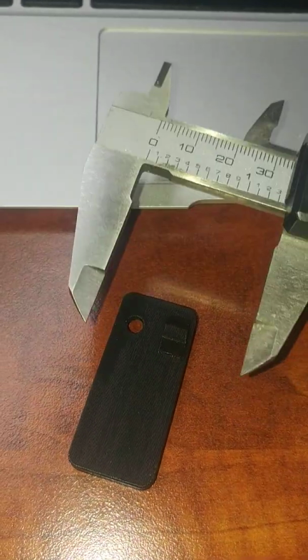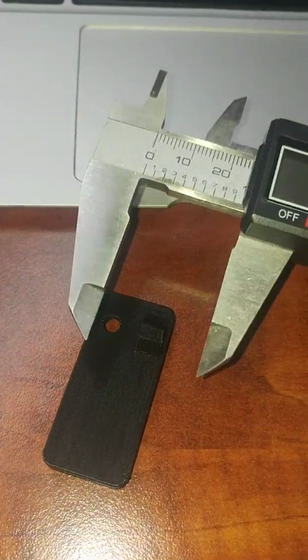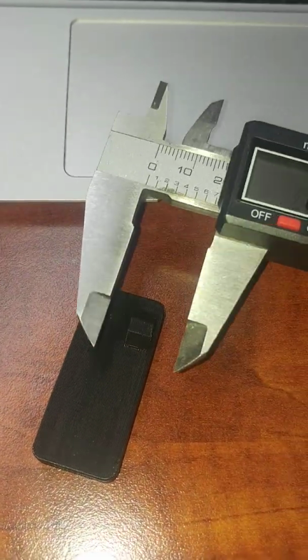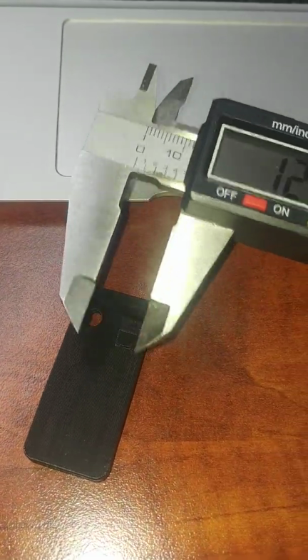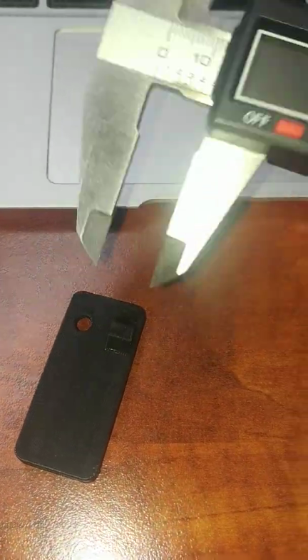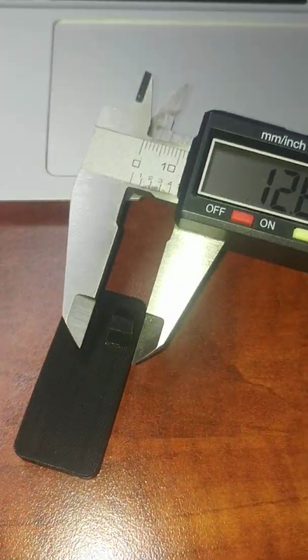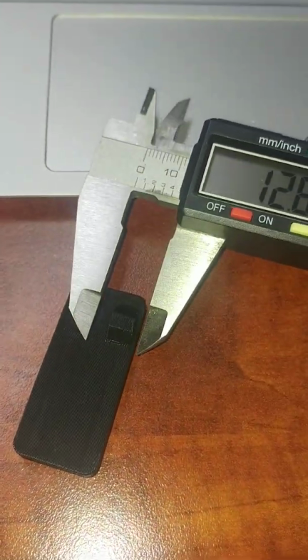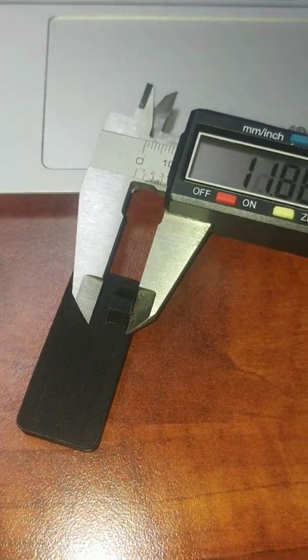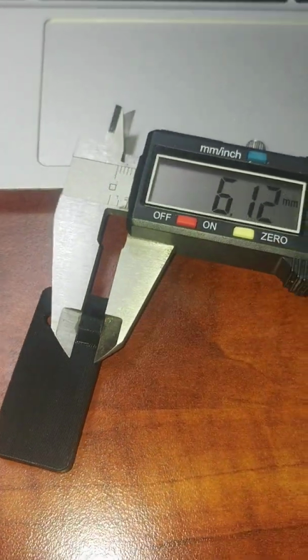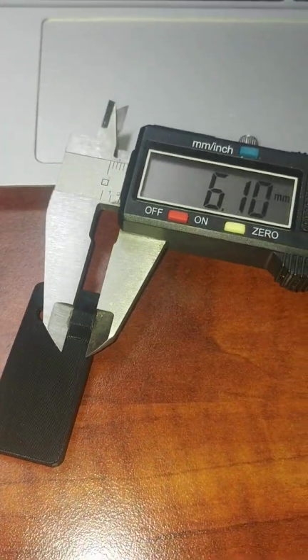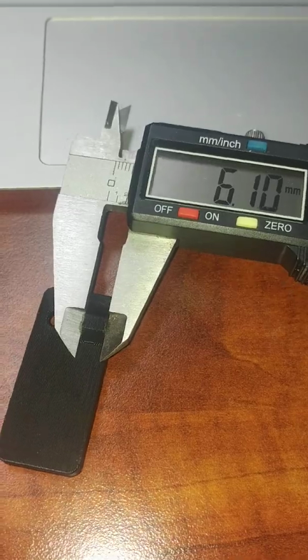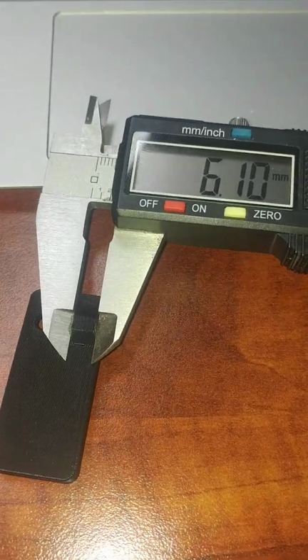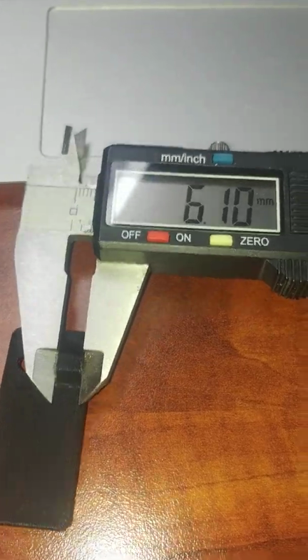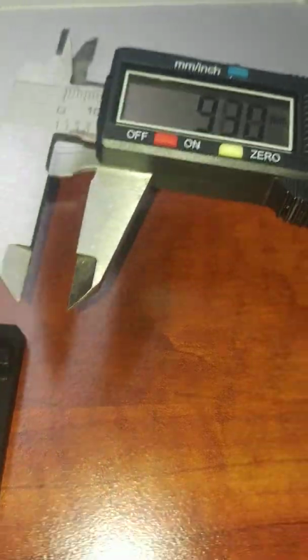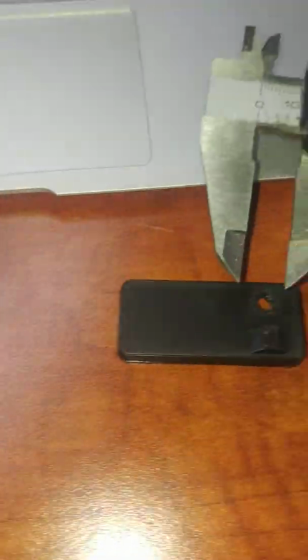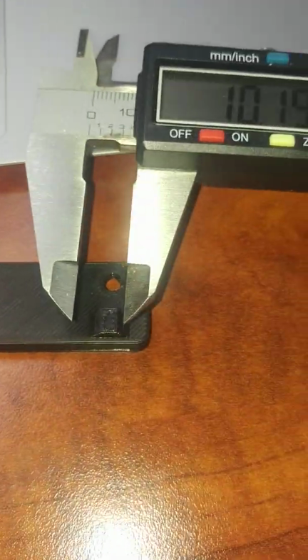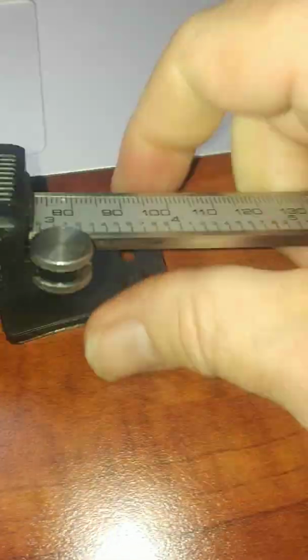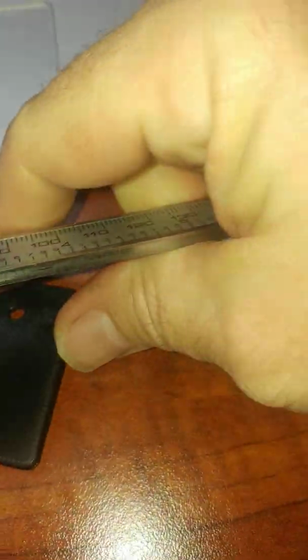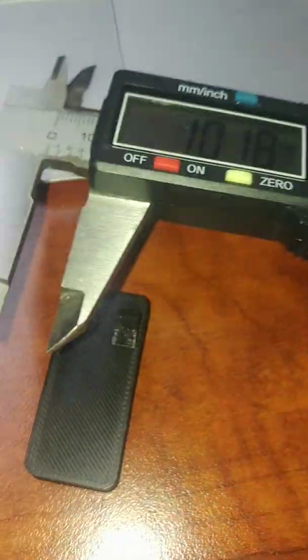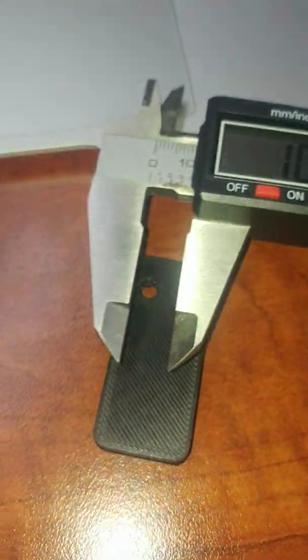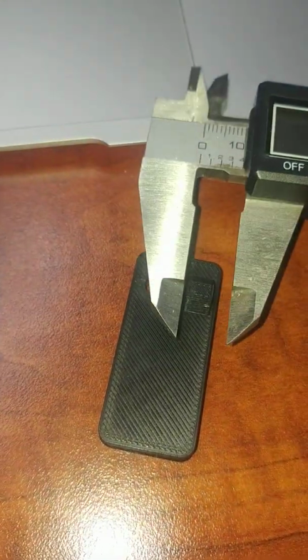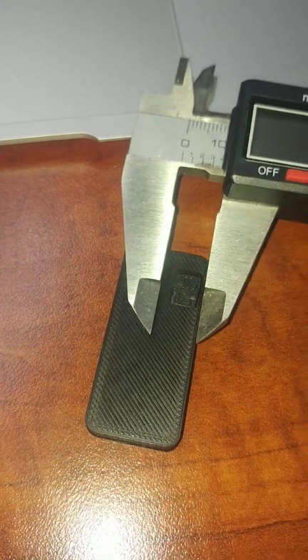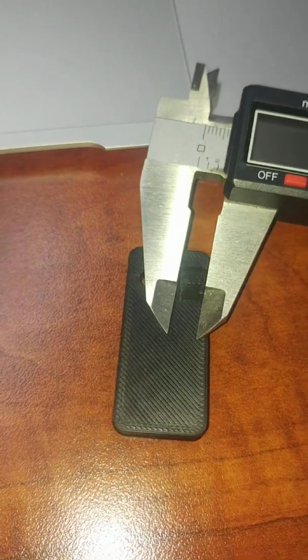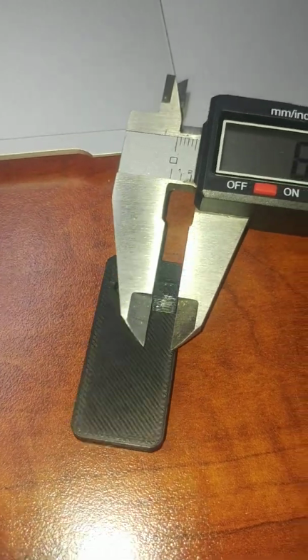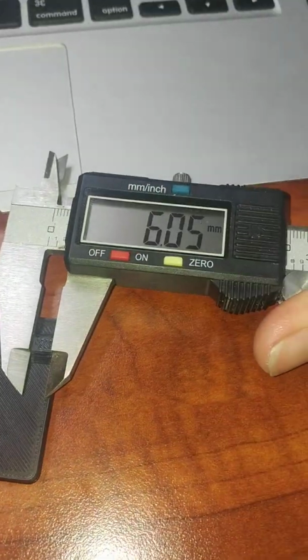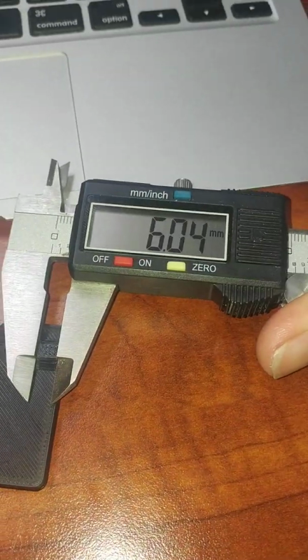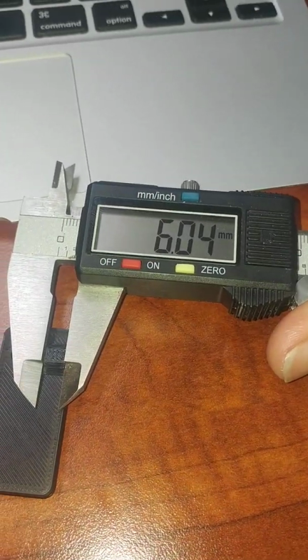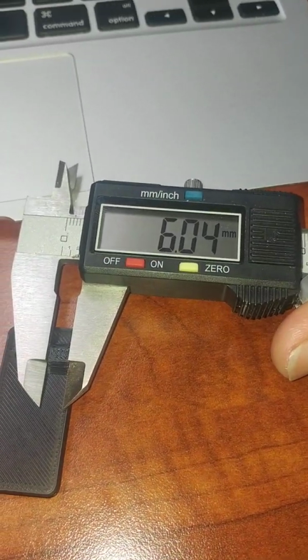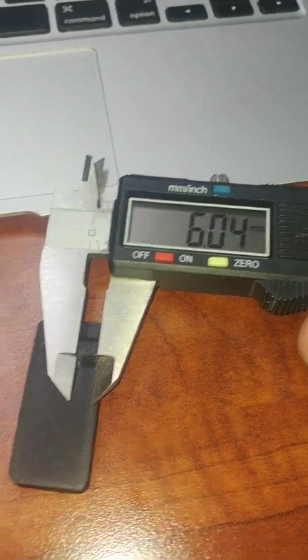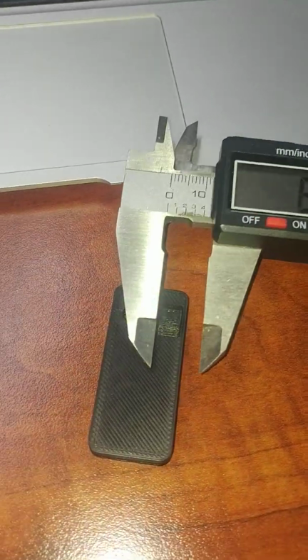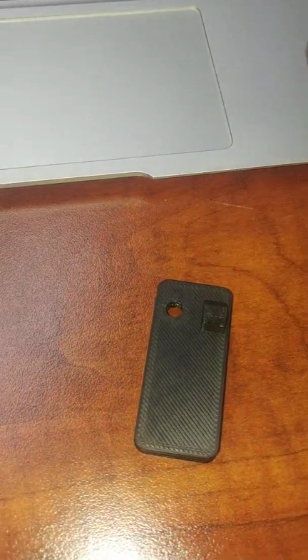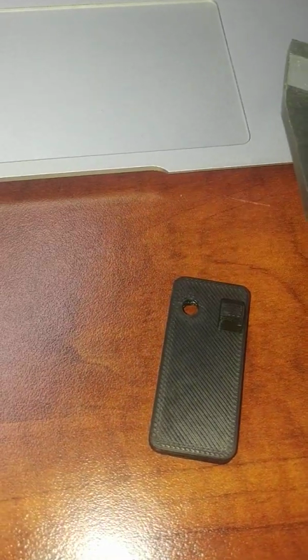Then this little knob here — this is about 6 millimeters wide. So 6.1 on one, and 6.04 on the other, so pretty close as well.